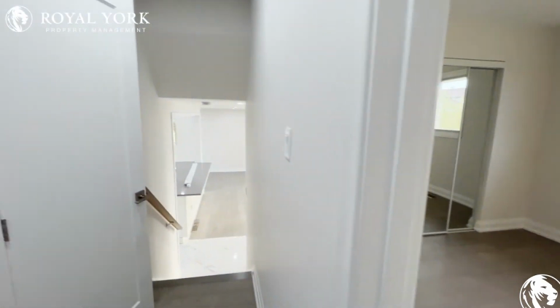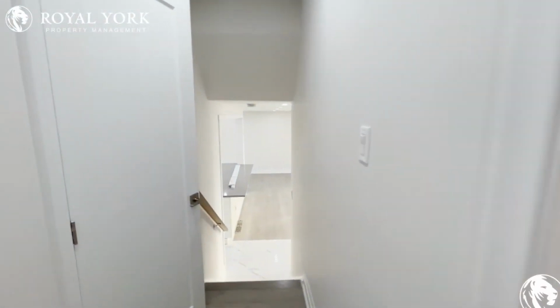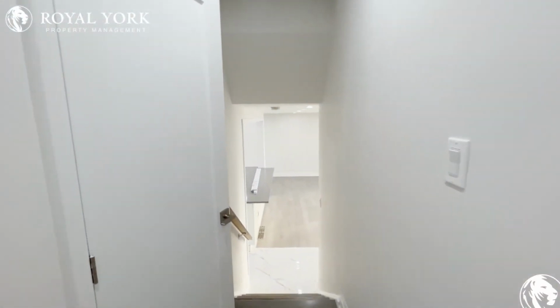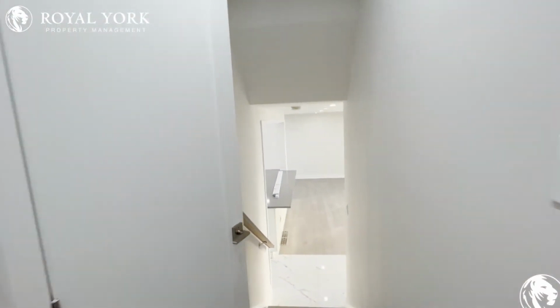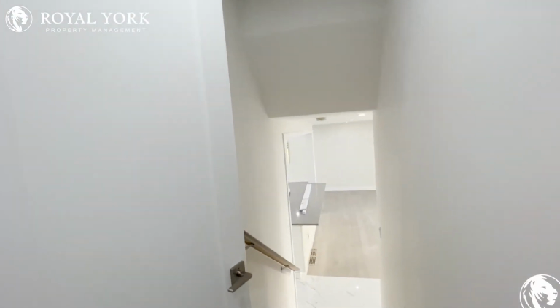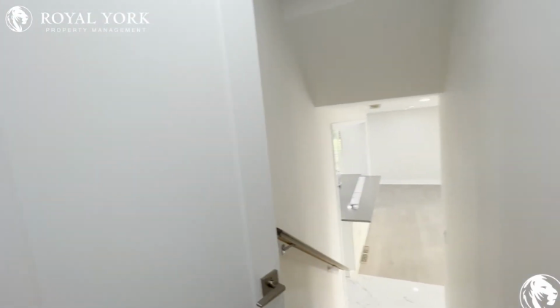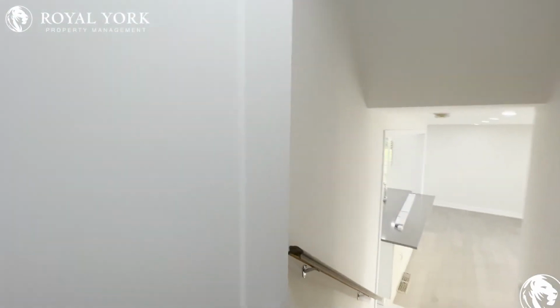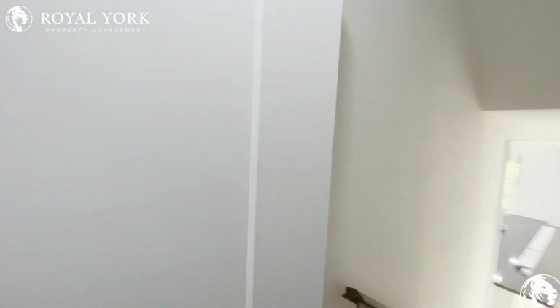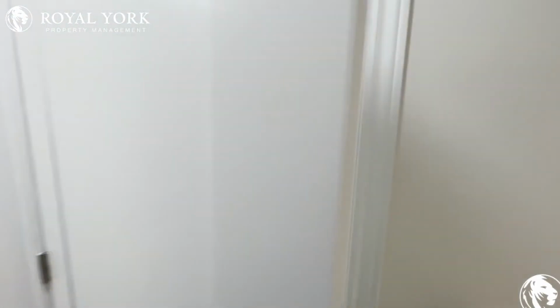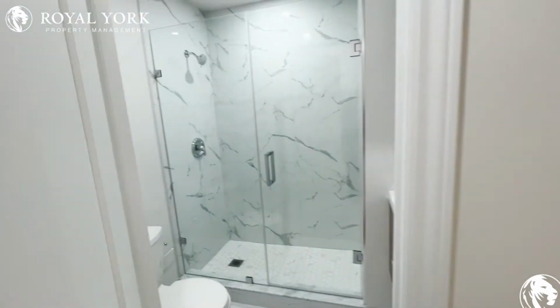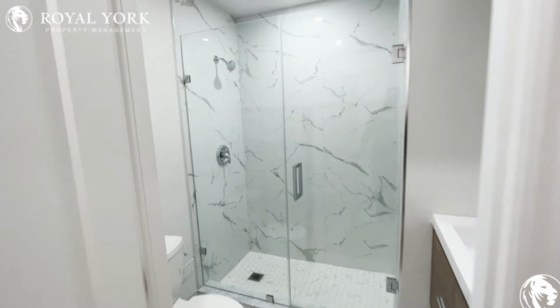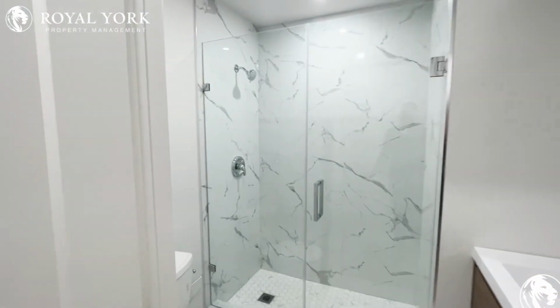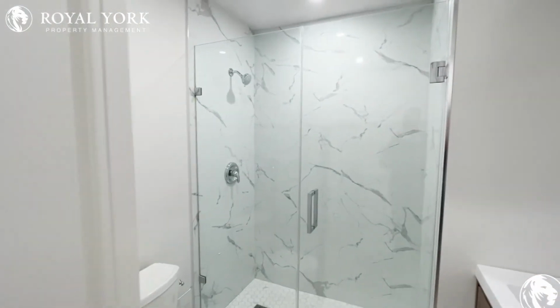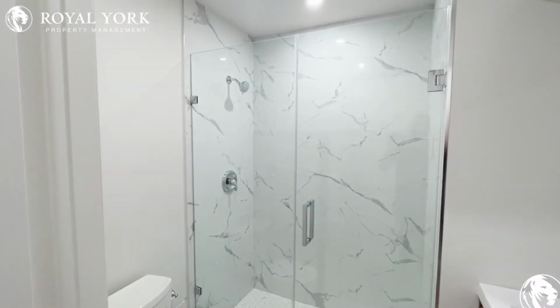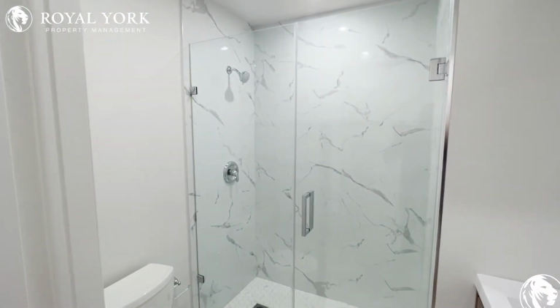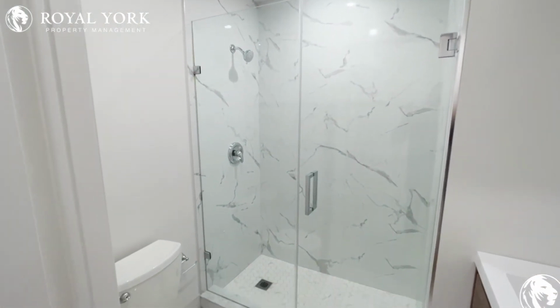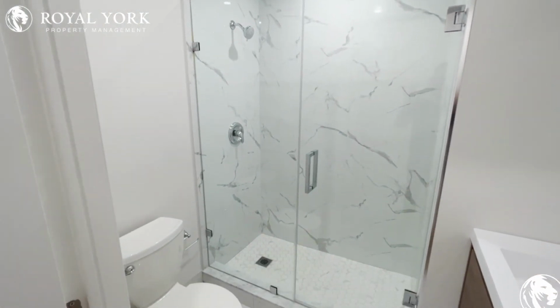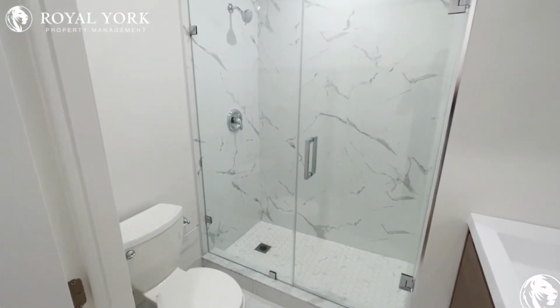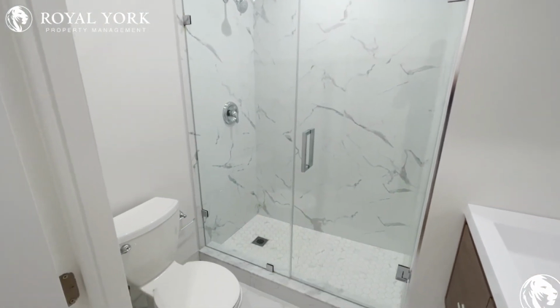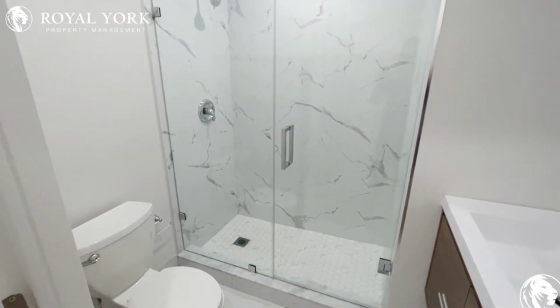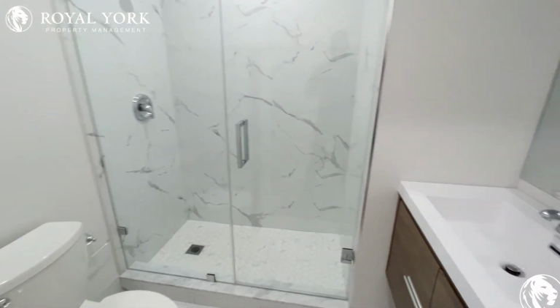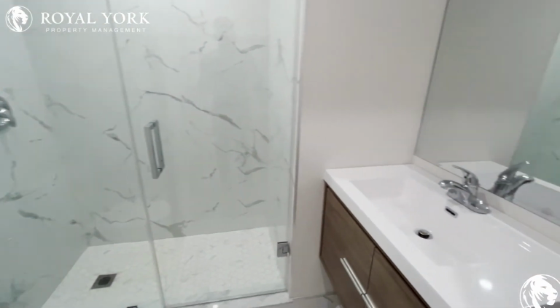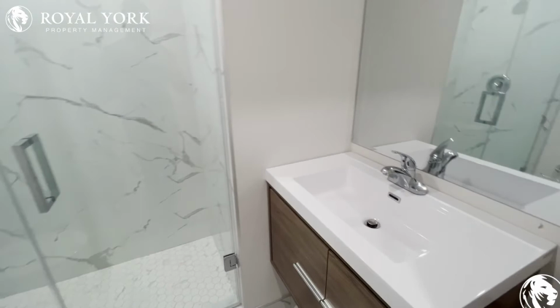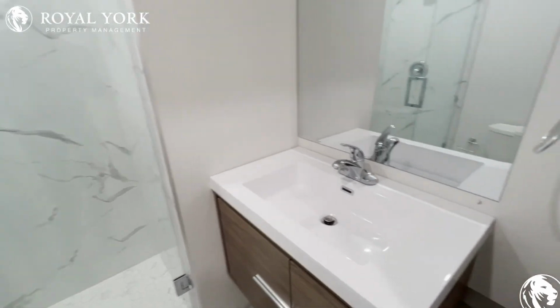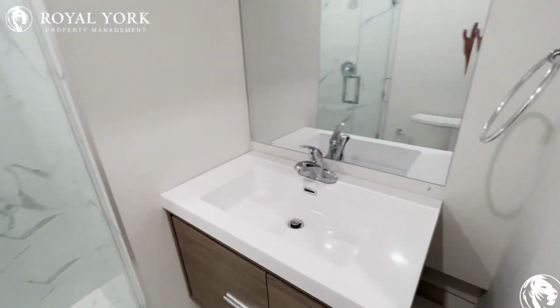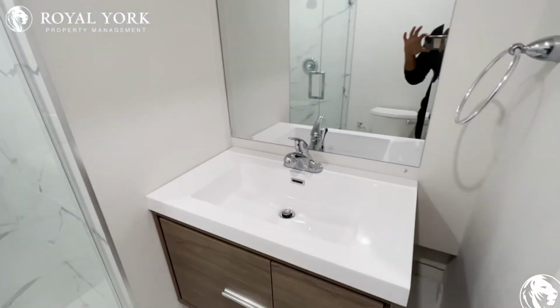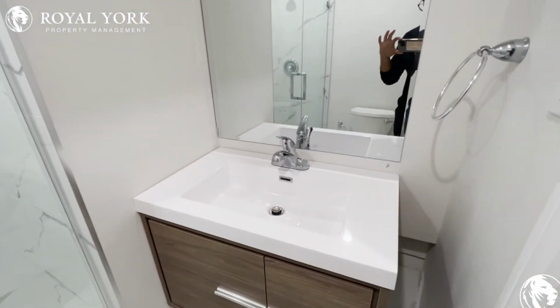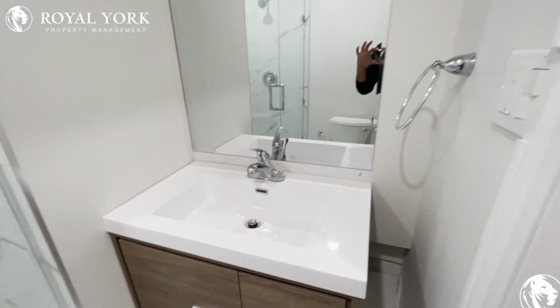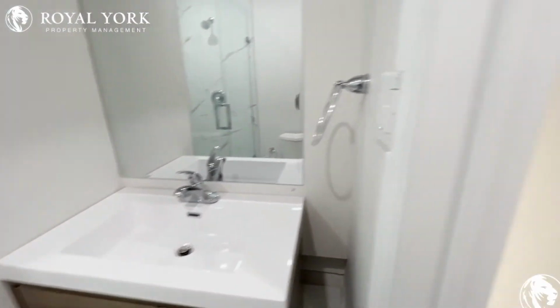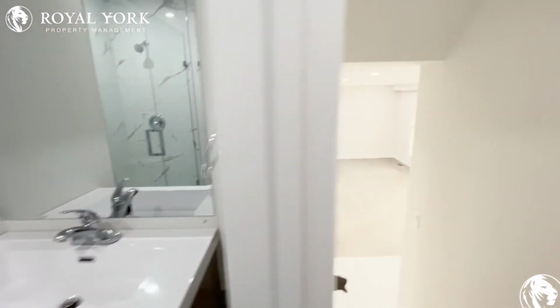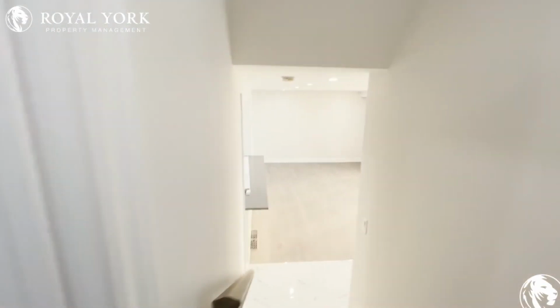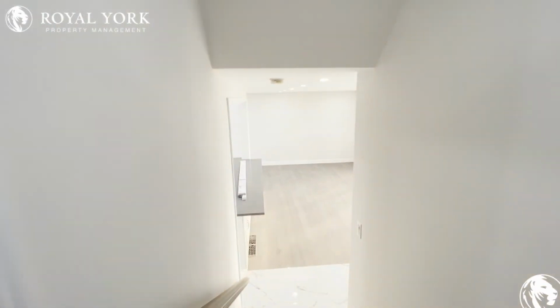To our left here is a beautifully renovated bathroom — amazing tile work and a beautiful brand new vanity. As it is, this place has not been lived in yet.